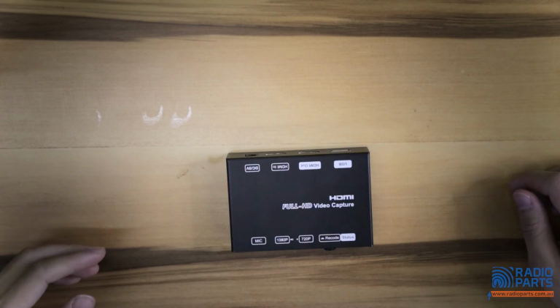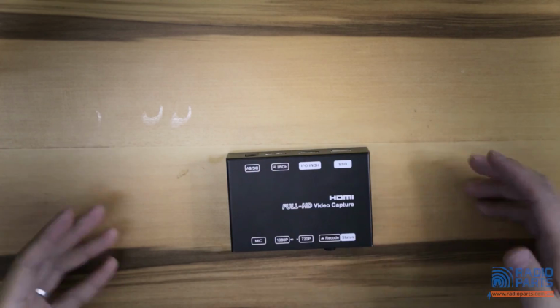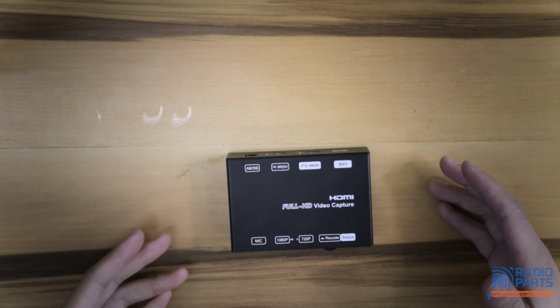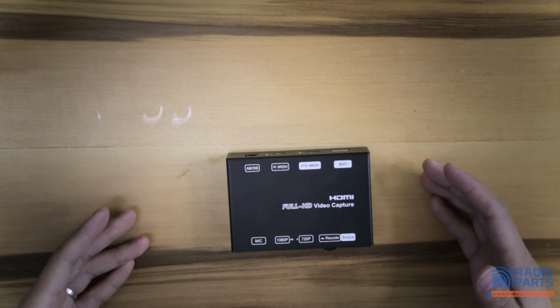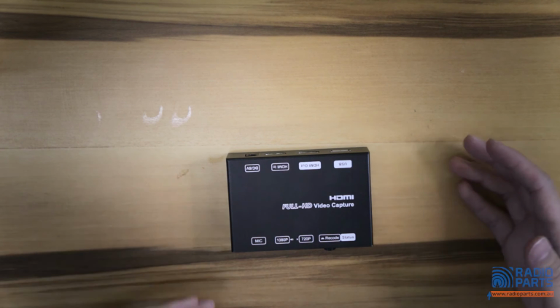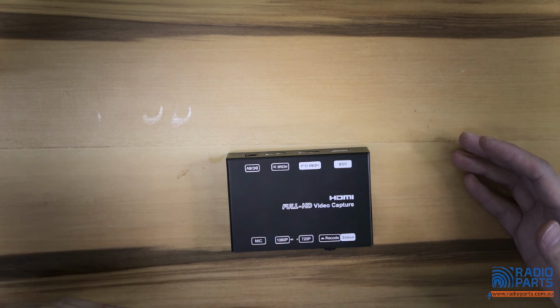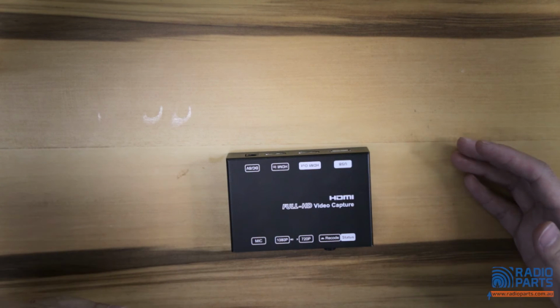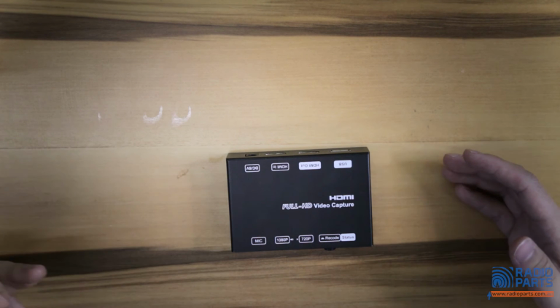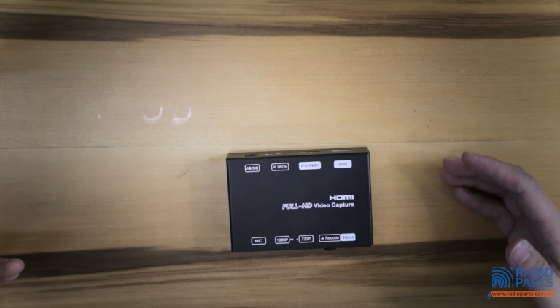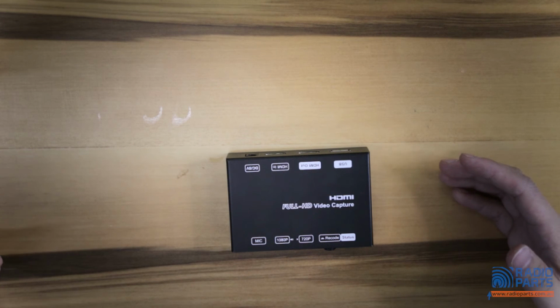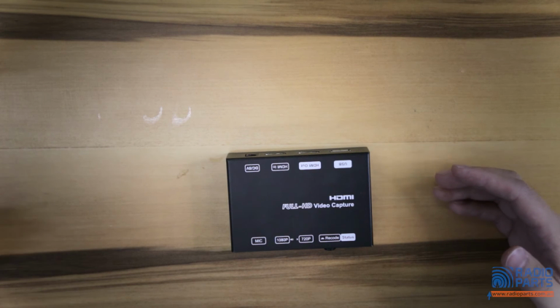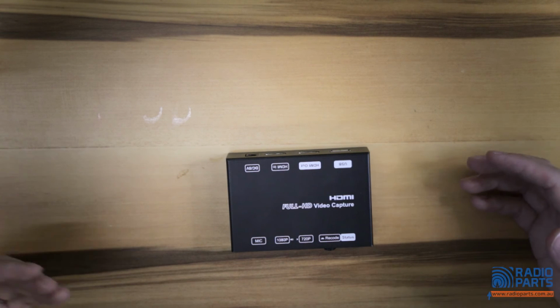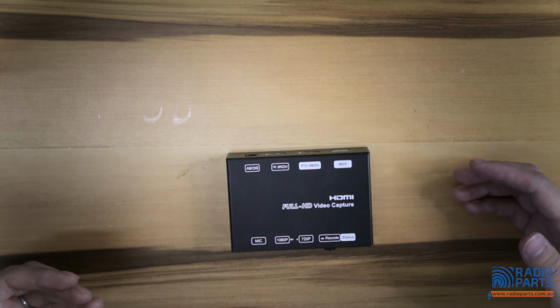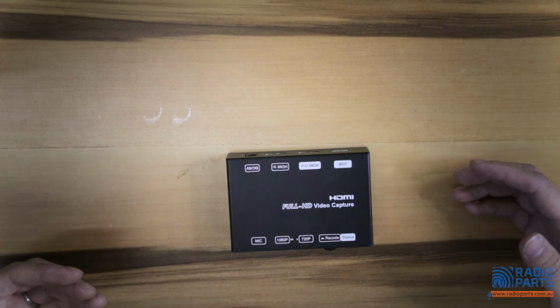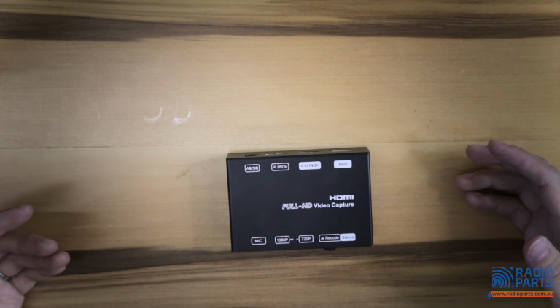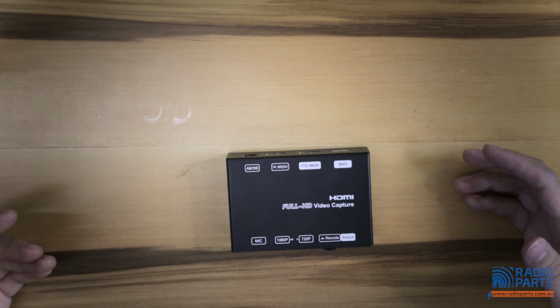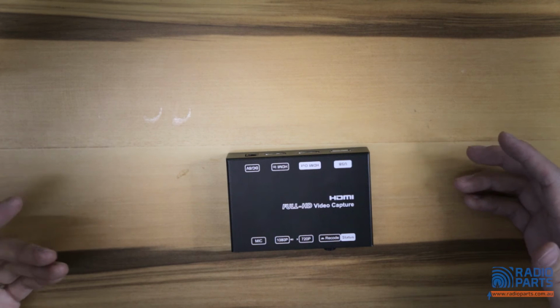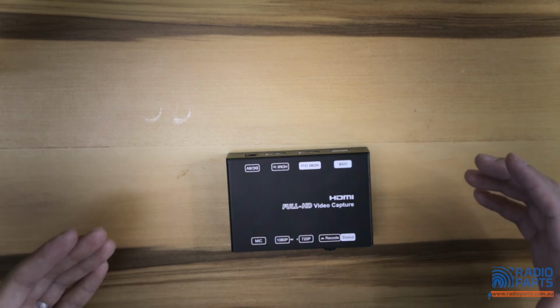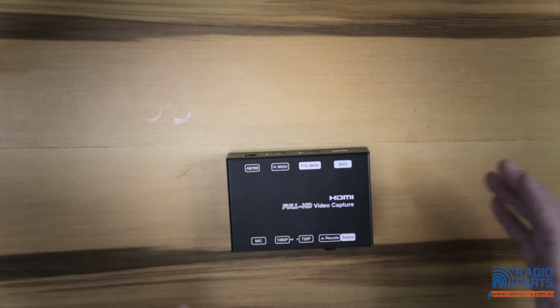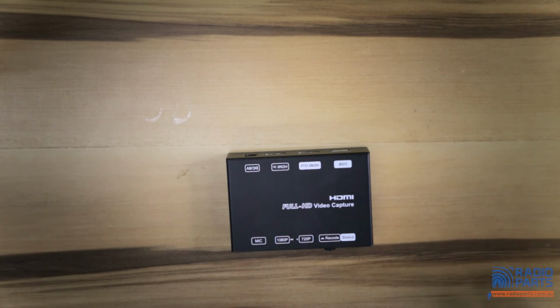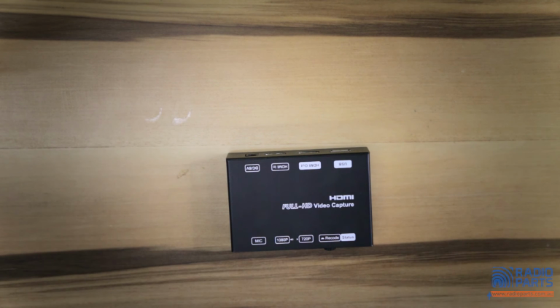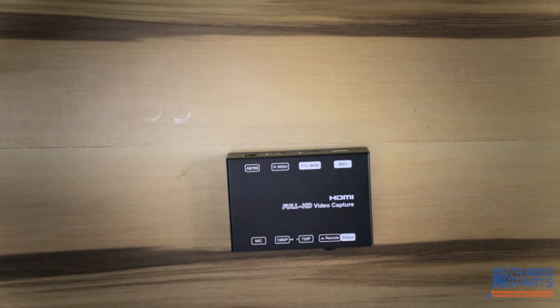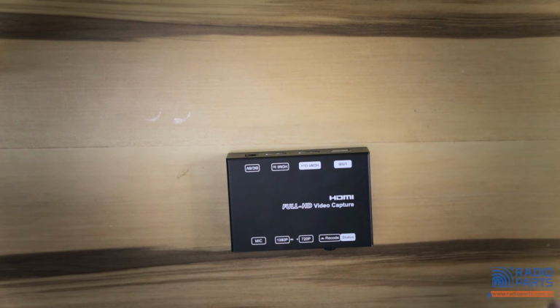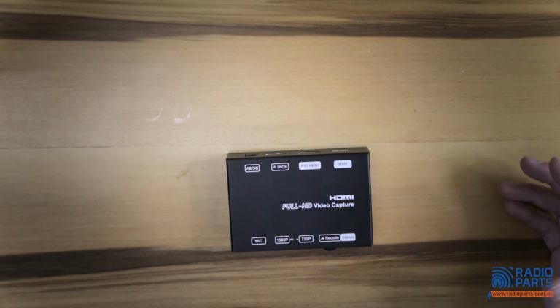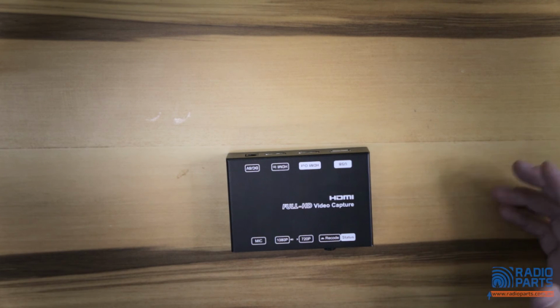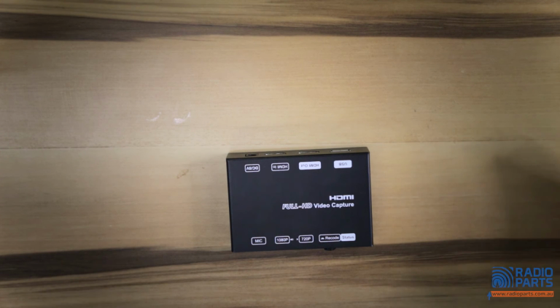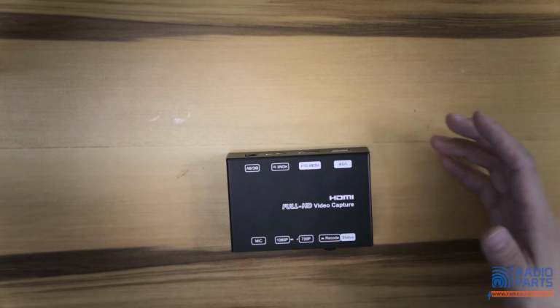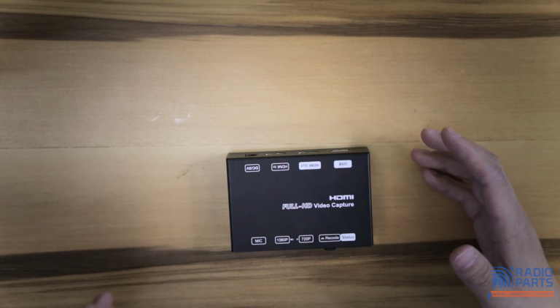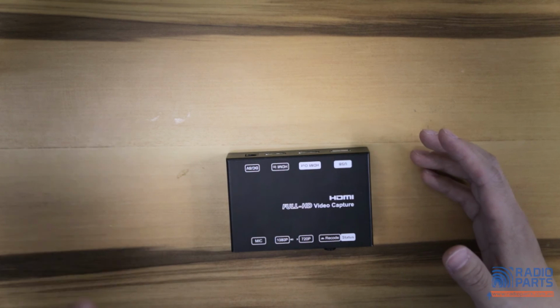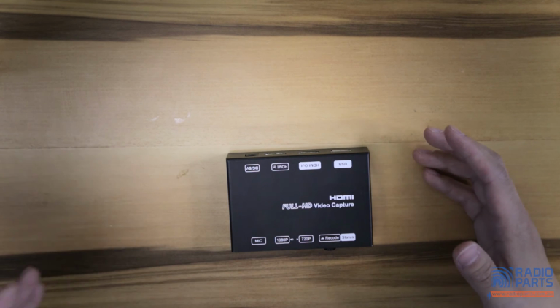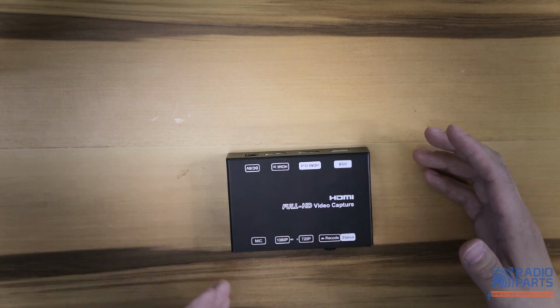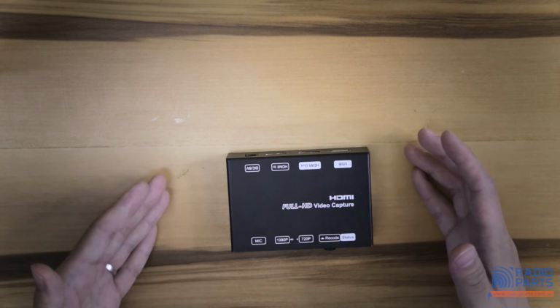This device works with PlayStation 4, Xbox One, and Xbox 360. However, it doesn't pass through all encoded signals, which means your Foxtel signal doesn't pass through this device.